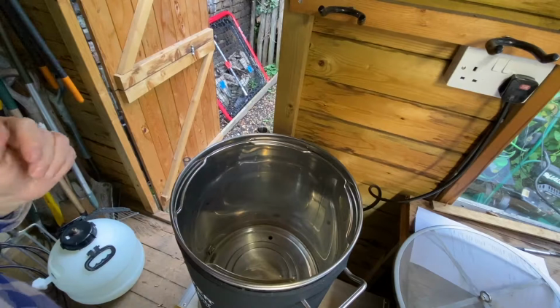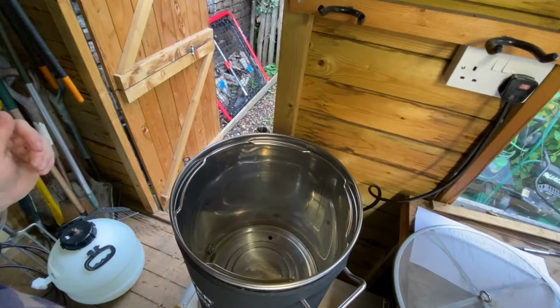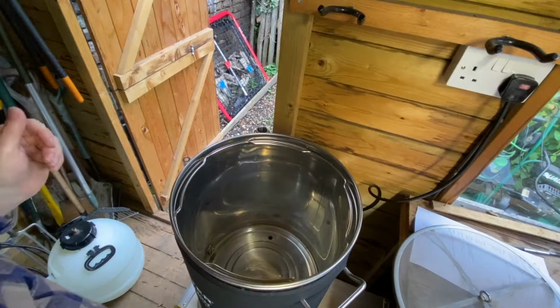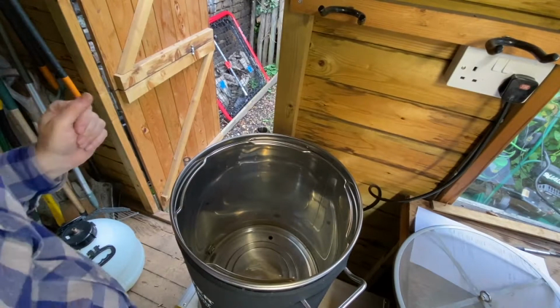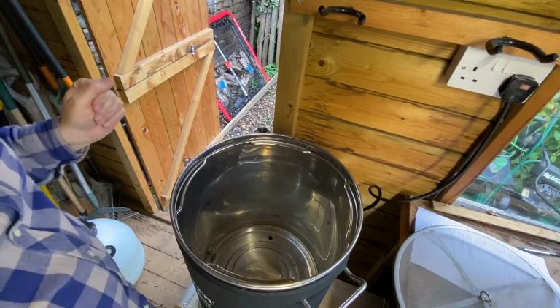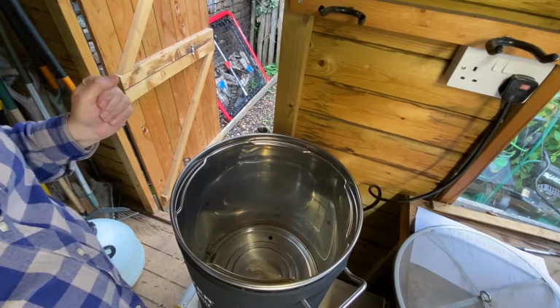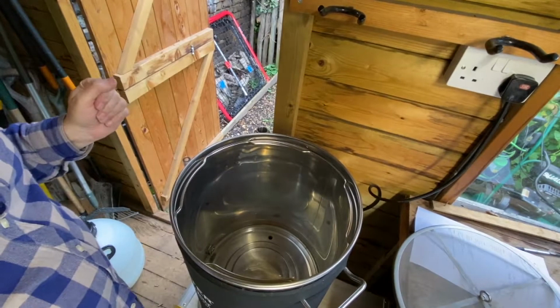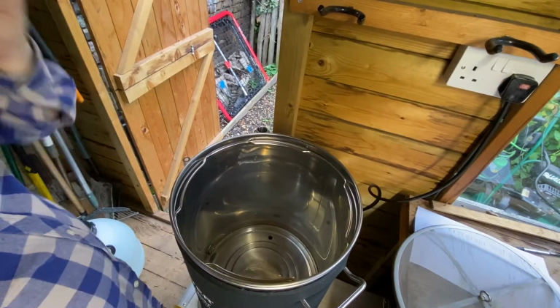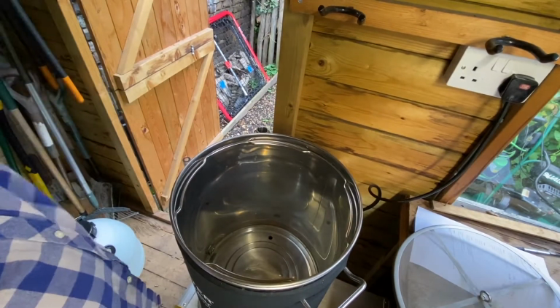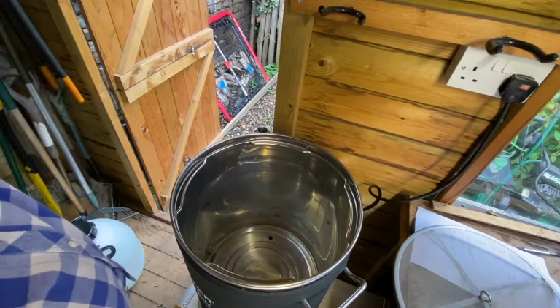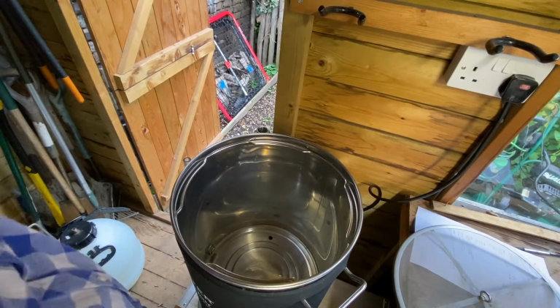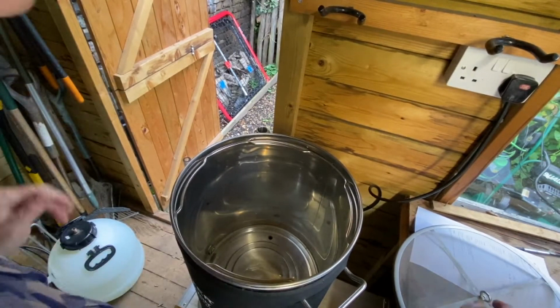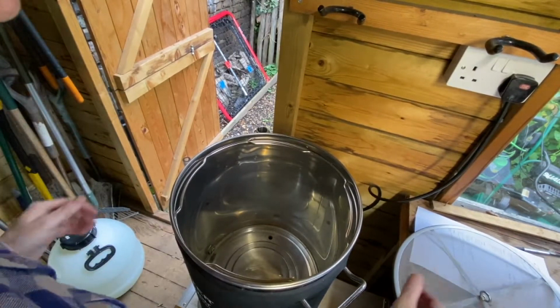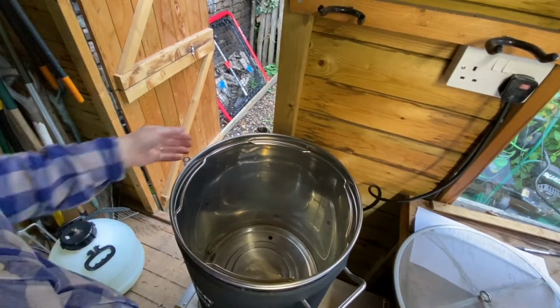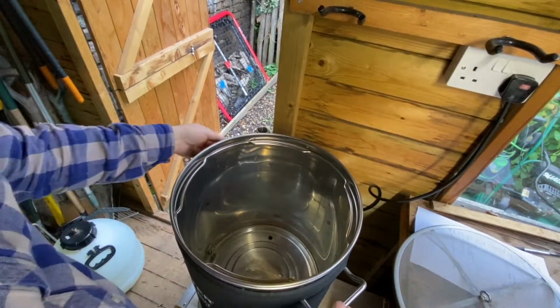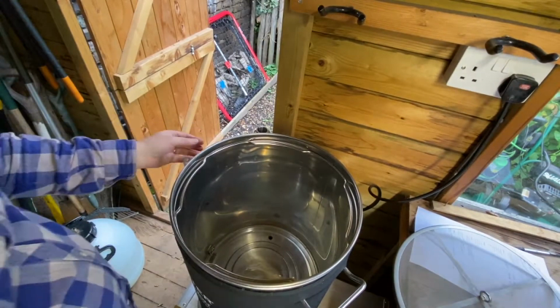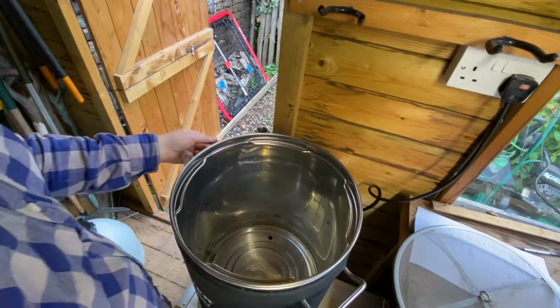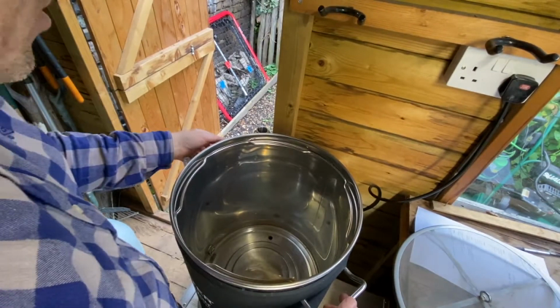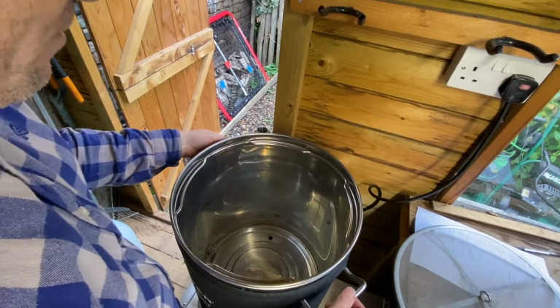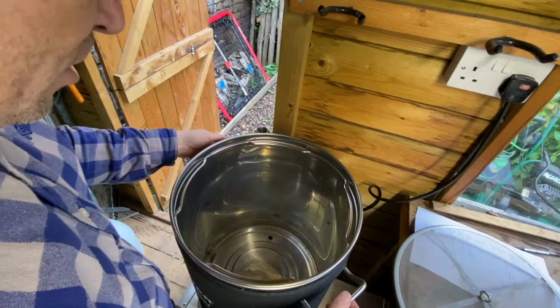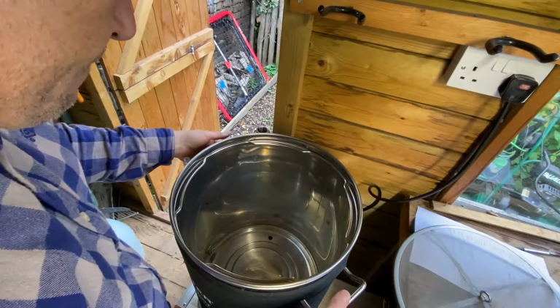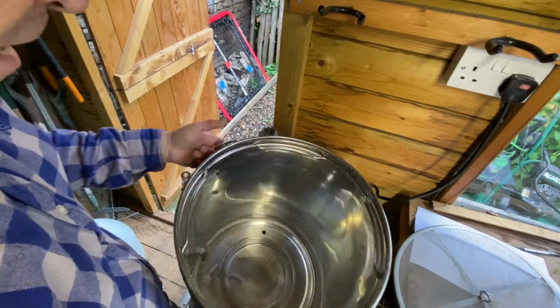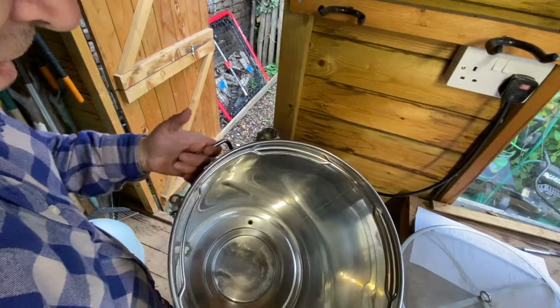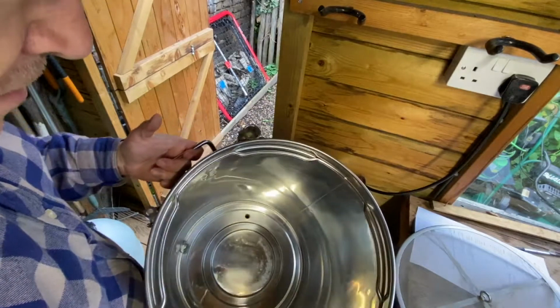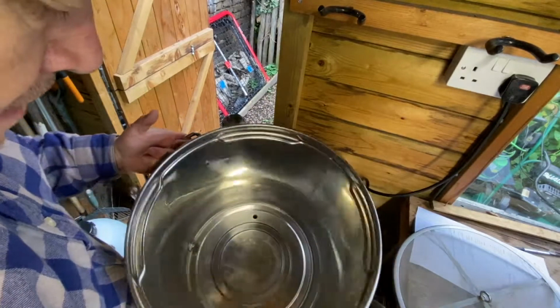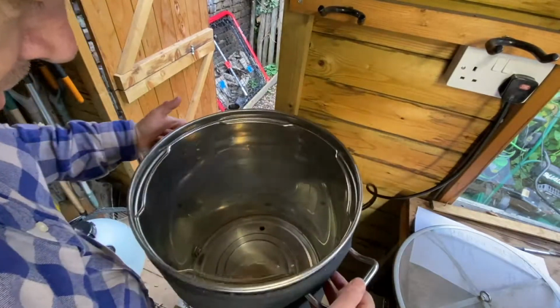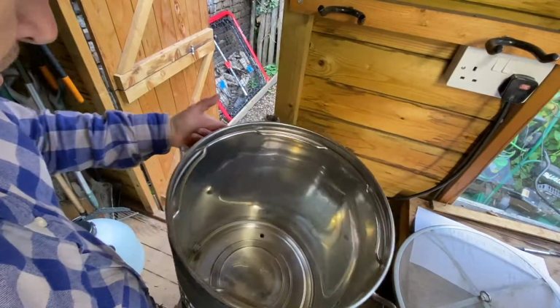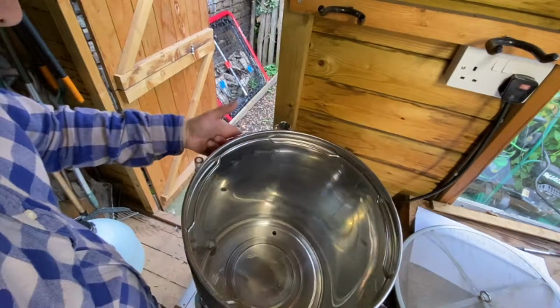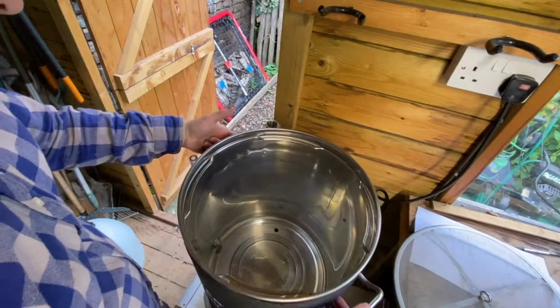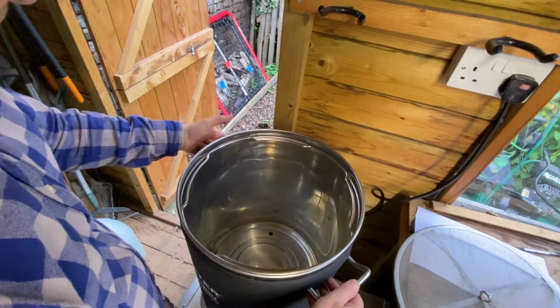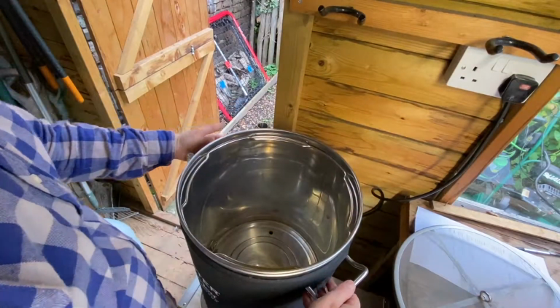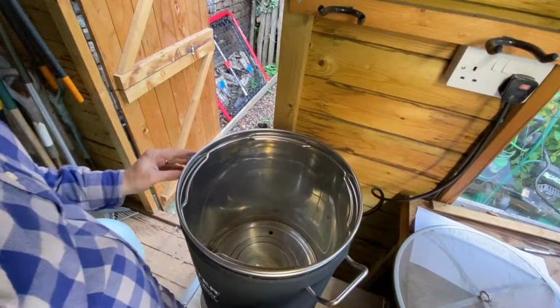I thought it was worth doing just a quick recap on how we assemble the Brewster Brewlution. So completely empty at the moment, quite clean.